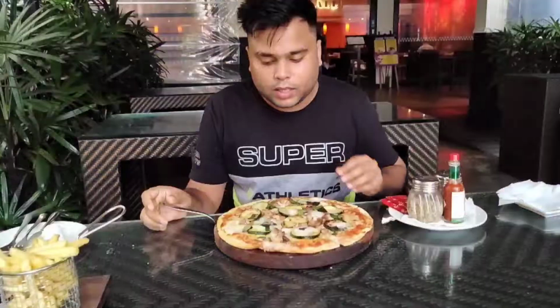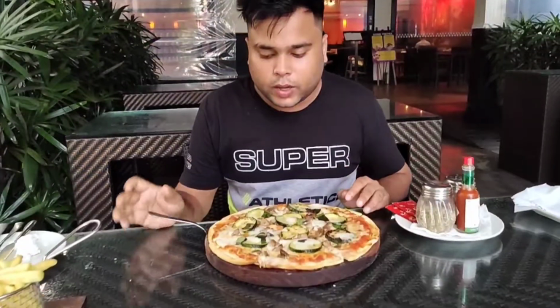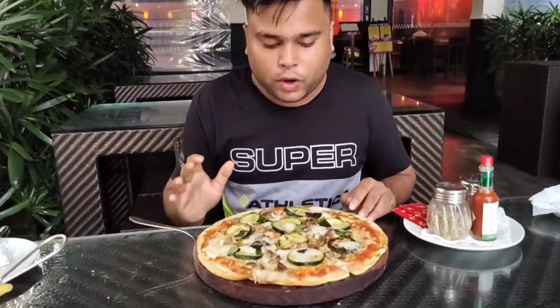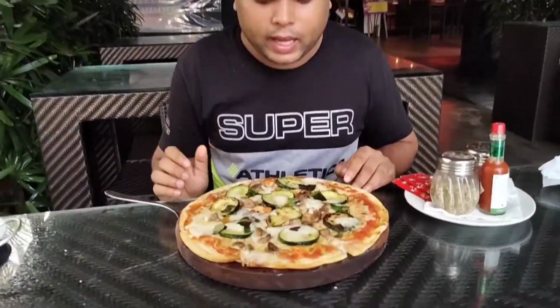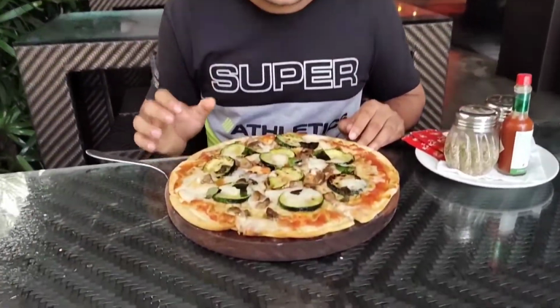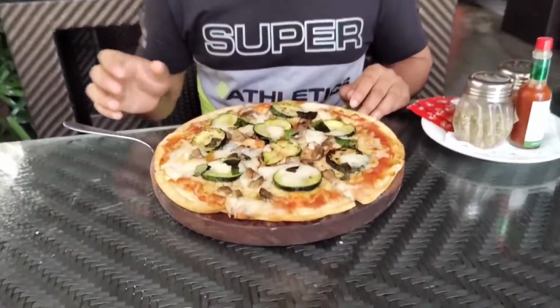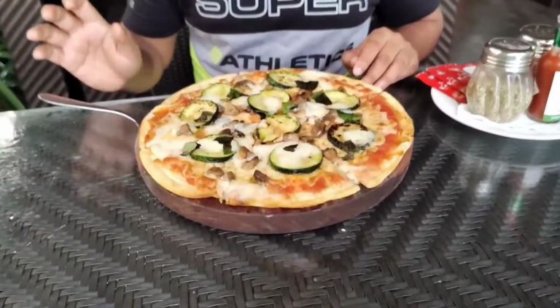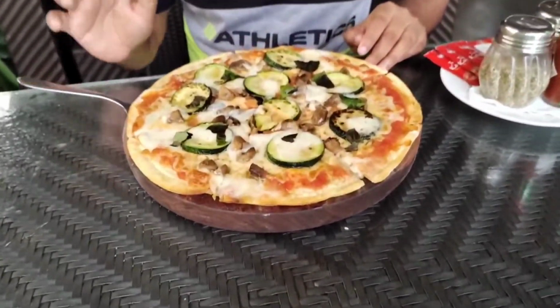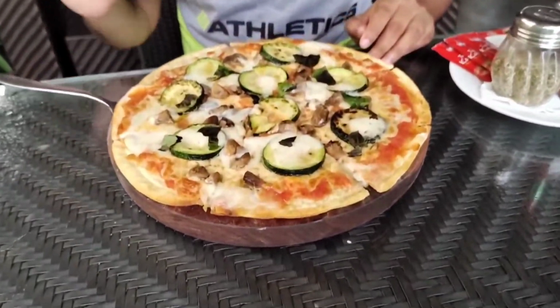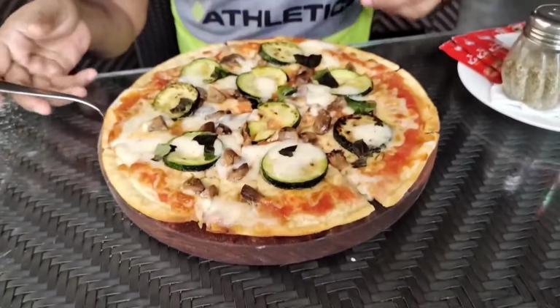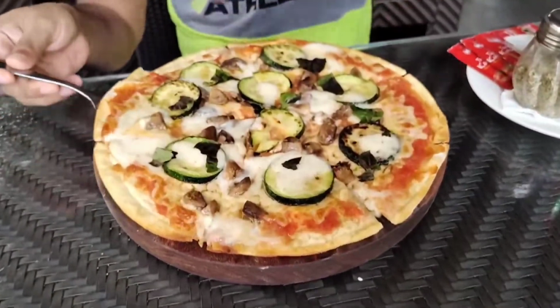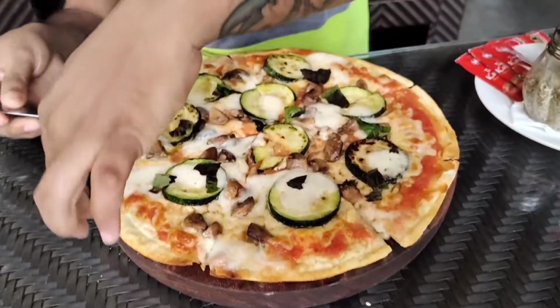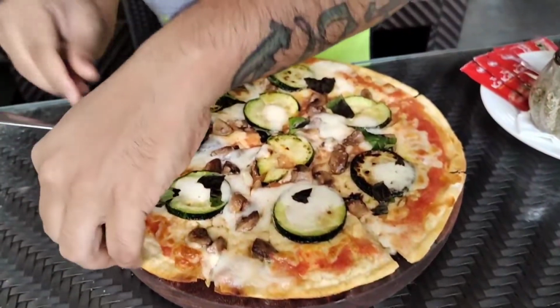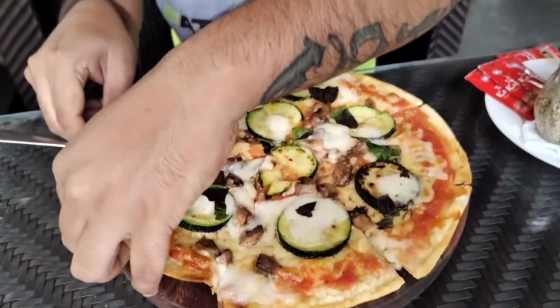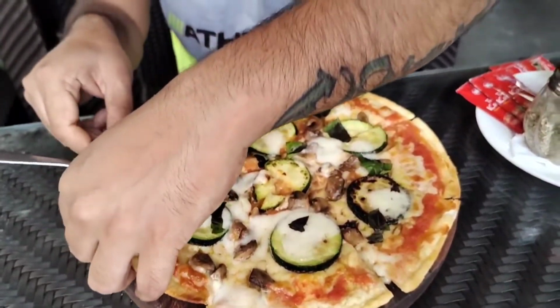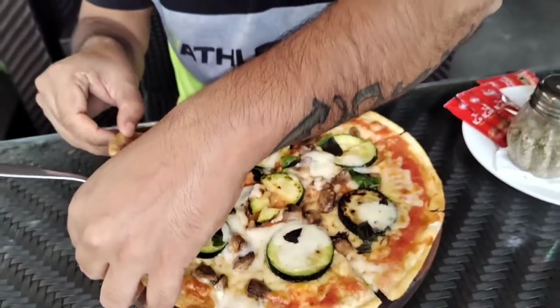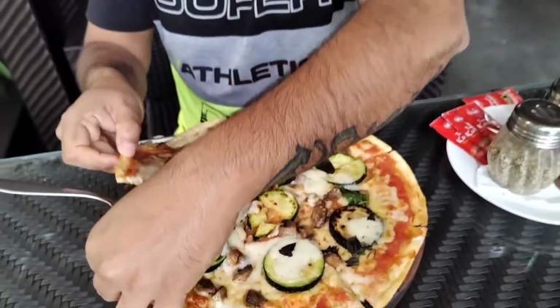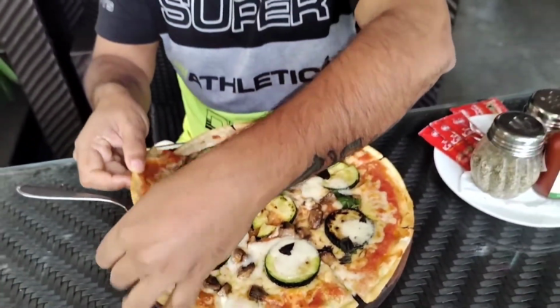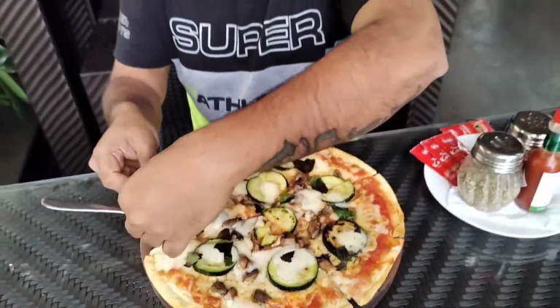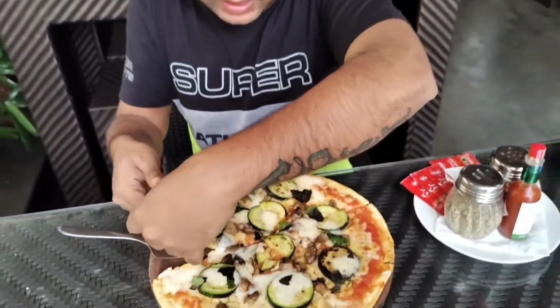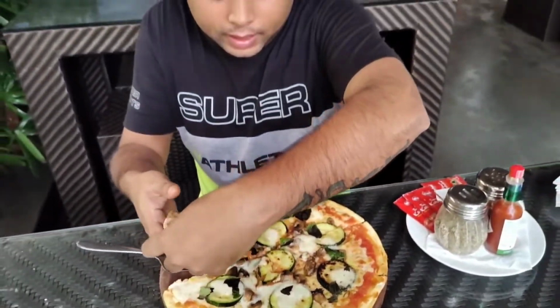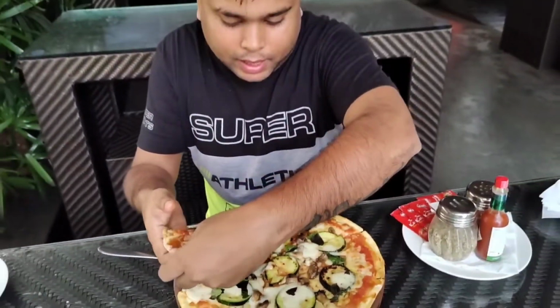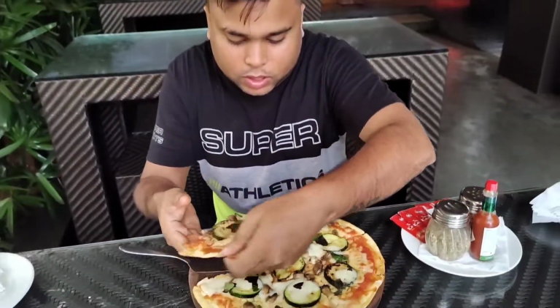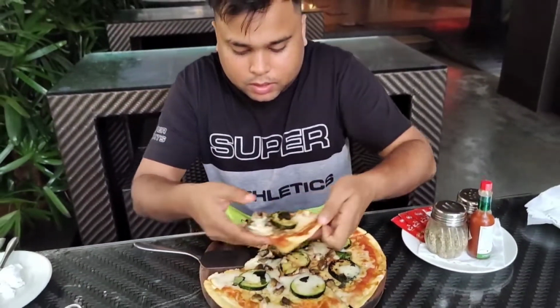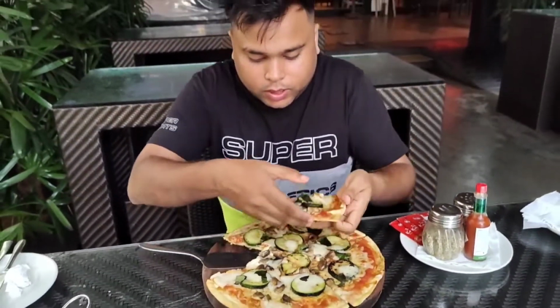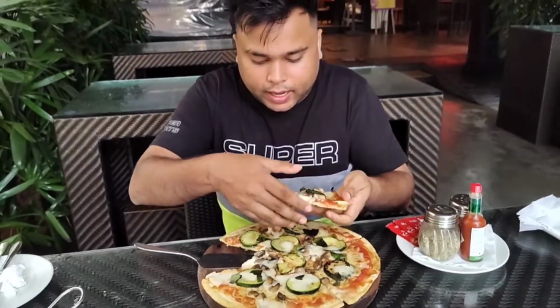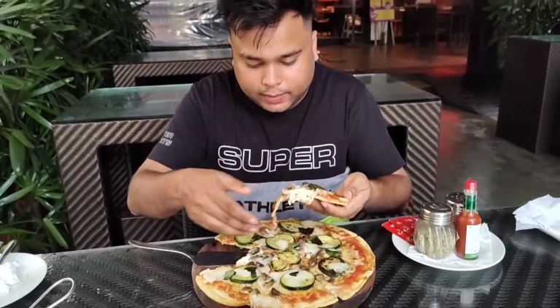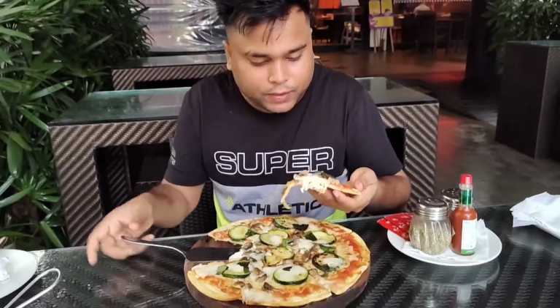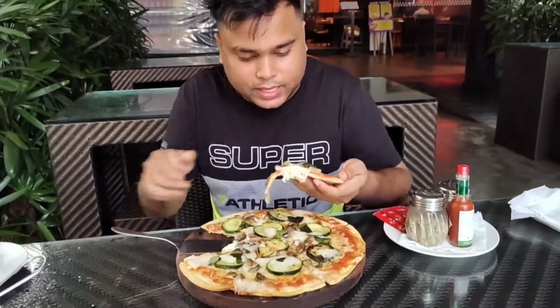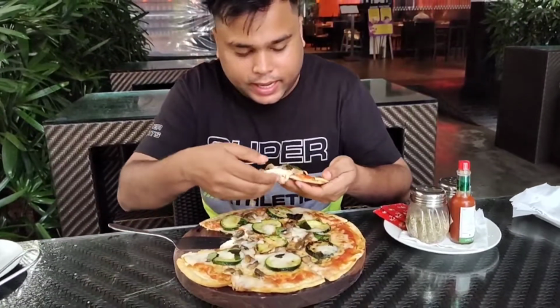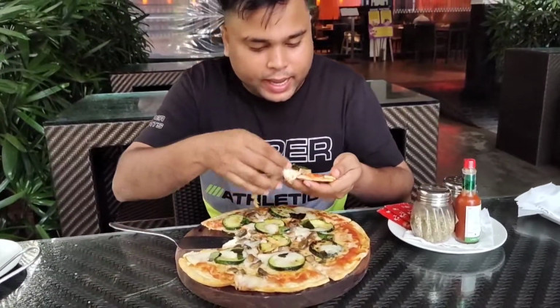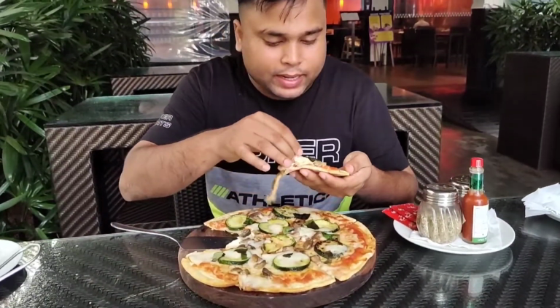So guys, what we have here is the Mozzarella Buffalo pizza. The pizza is here — it's a bit dry, let's try it. It's very cheesy and crunchy.